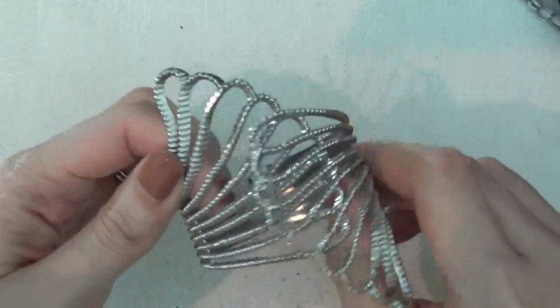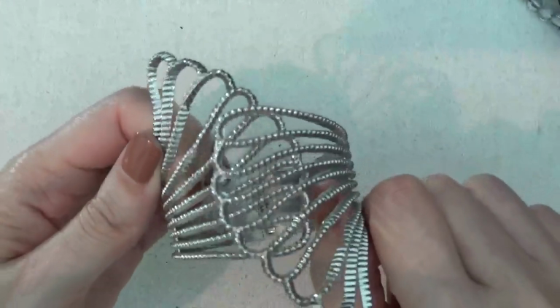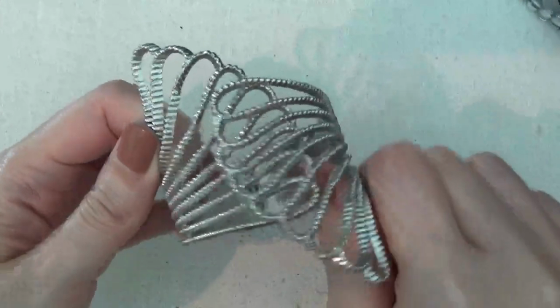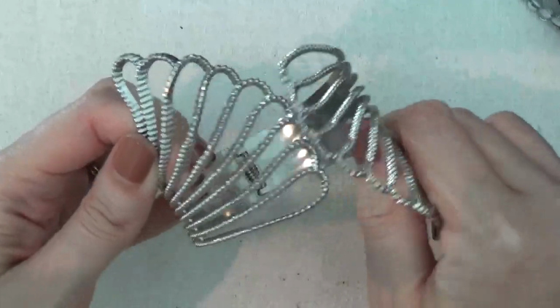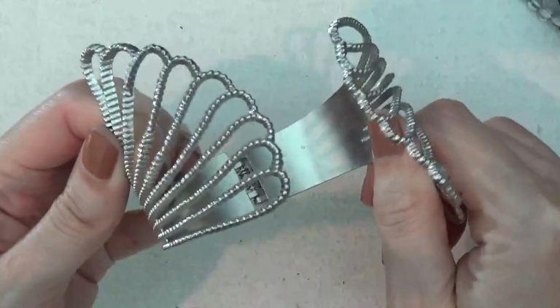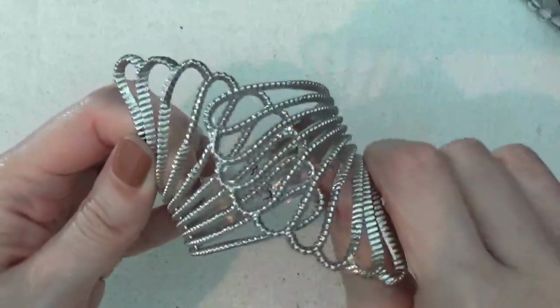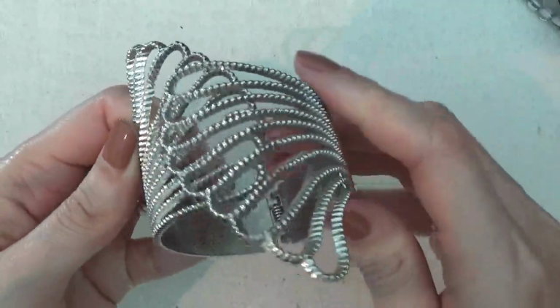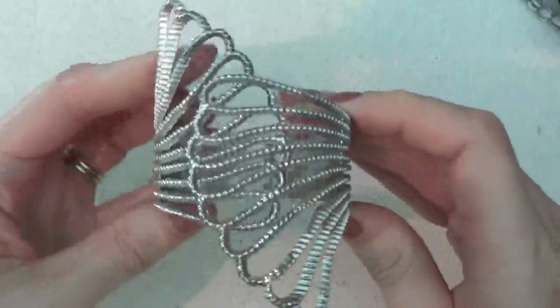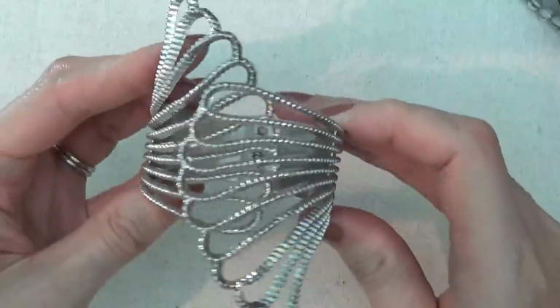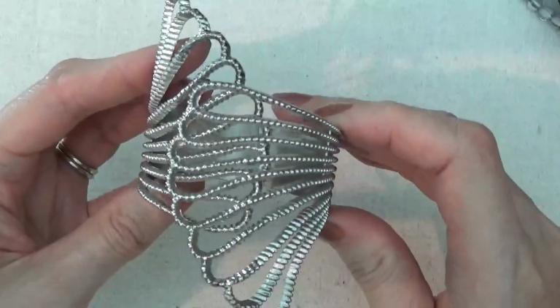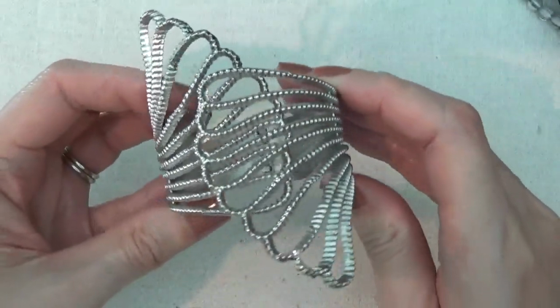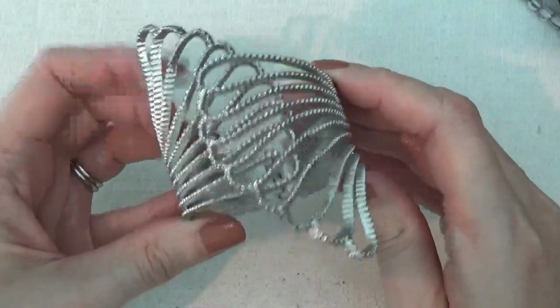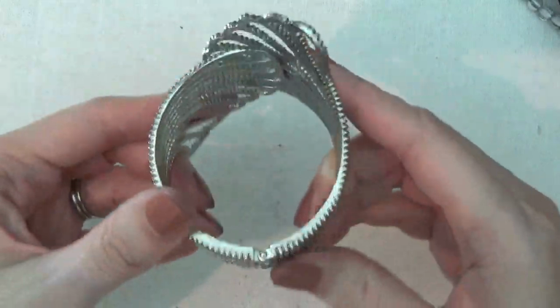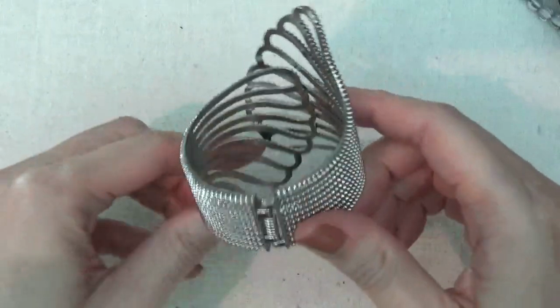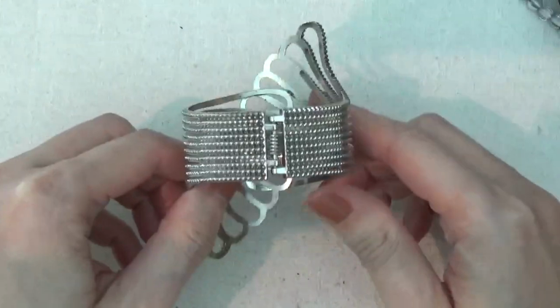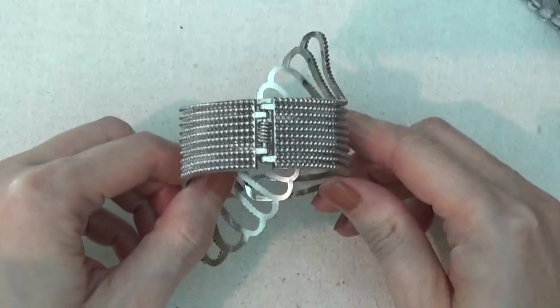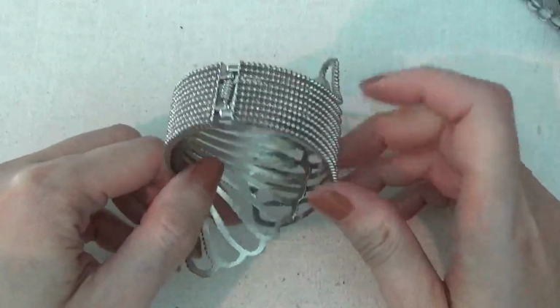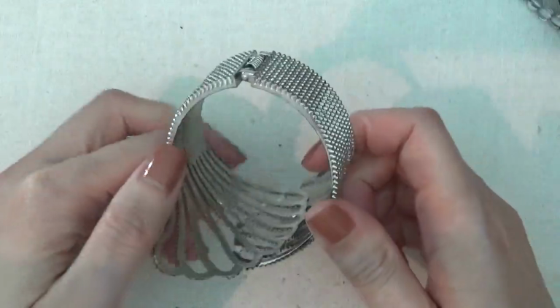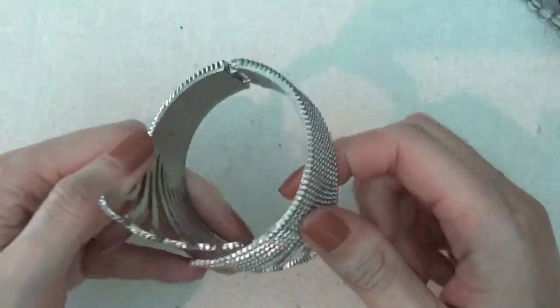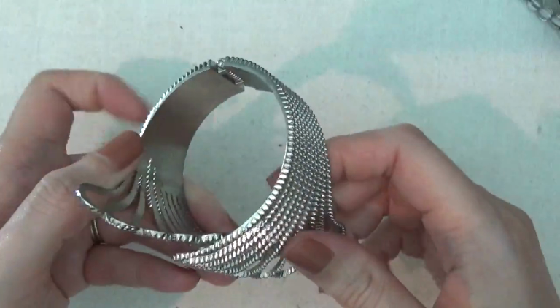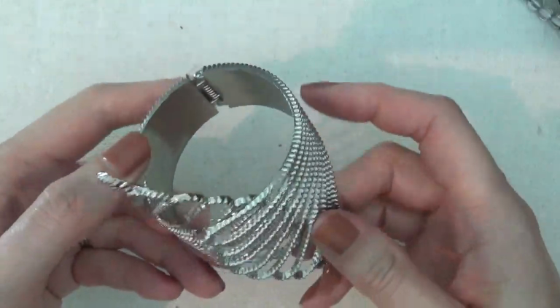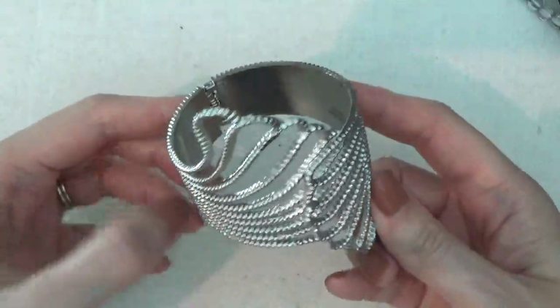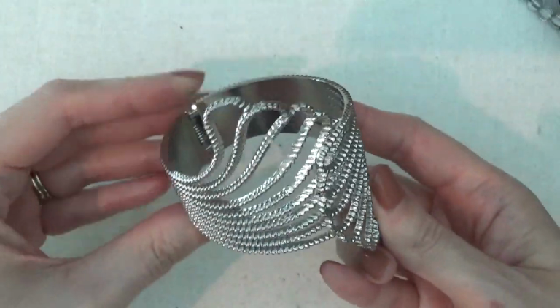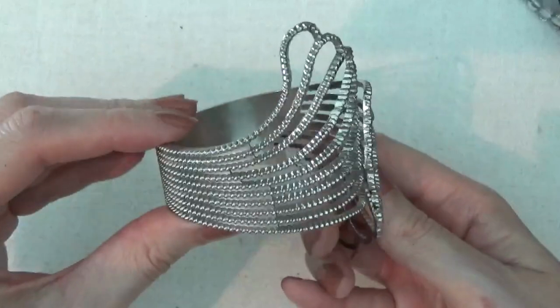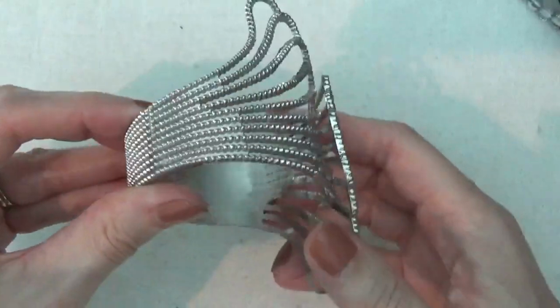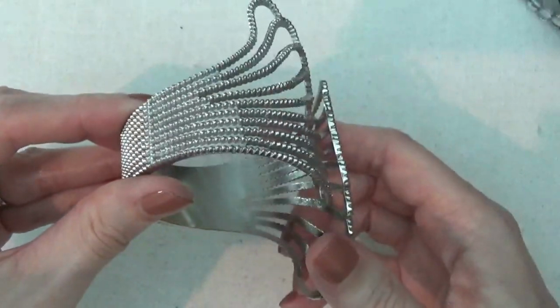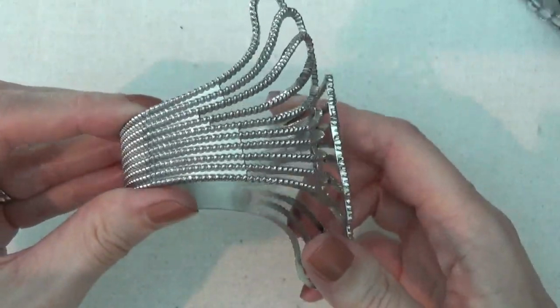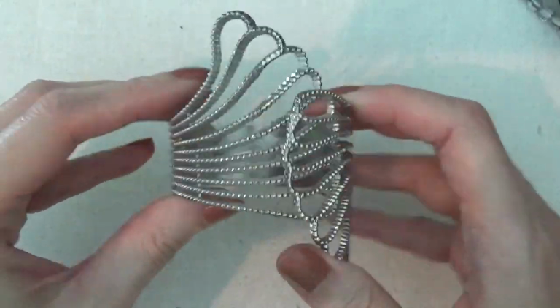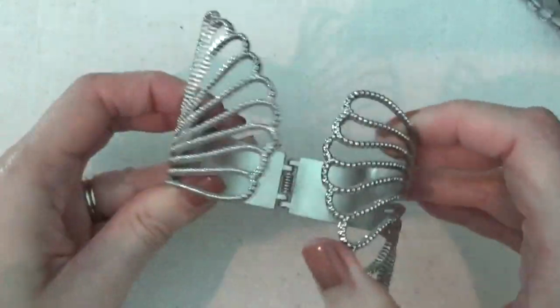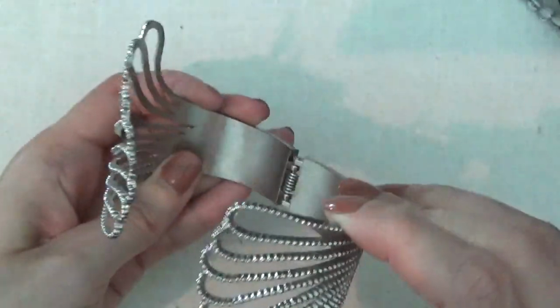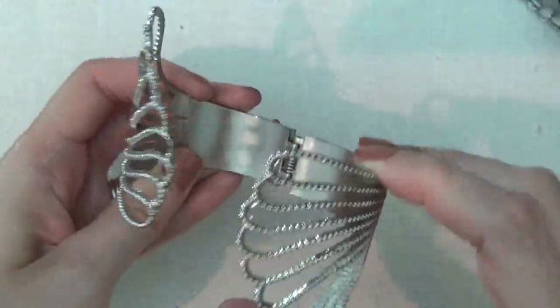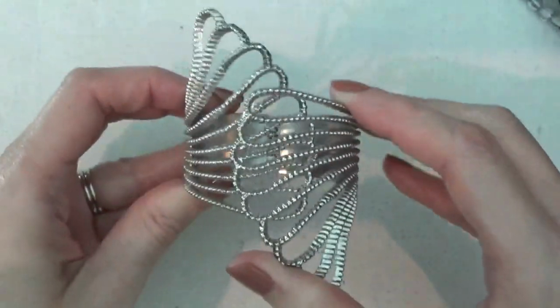Here's a clamper bracelet, silver tone. I don't see any marks on it.